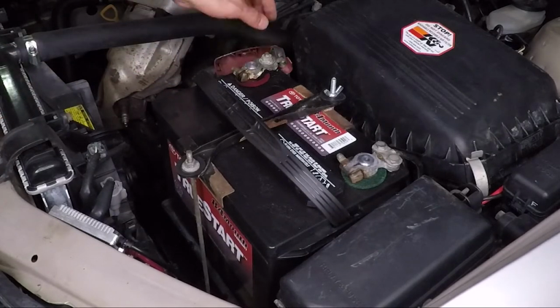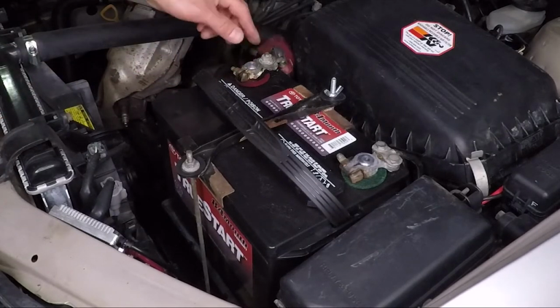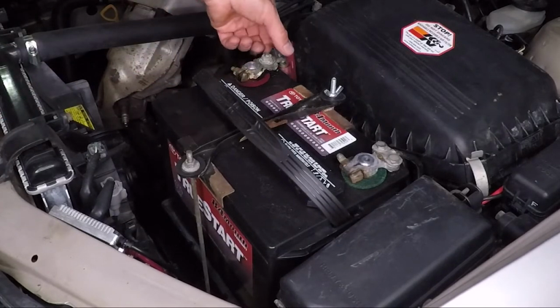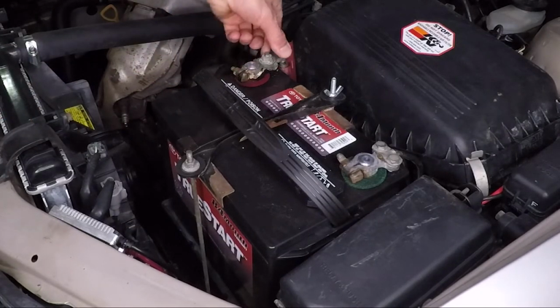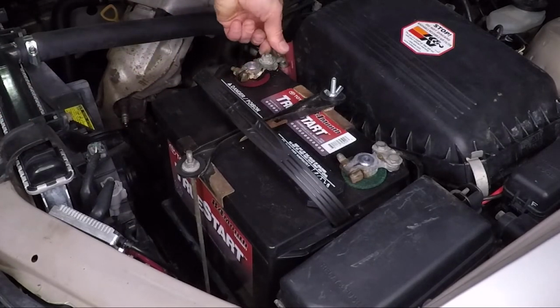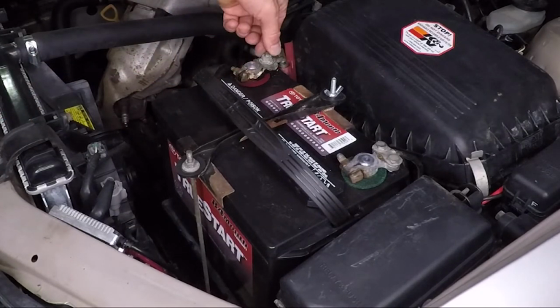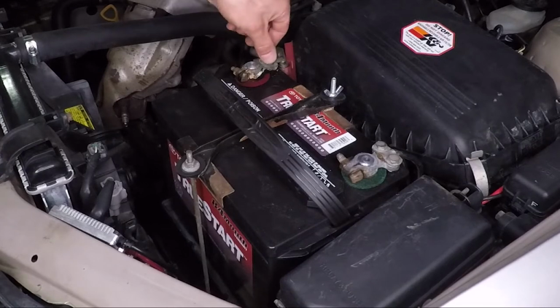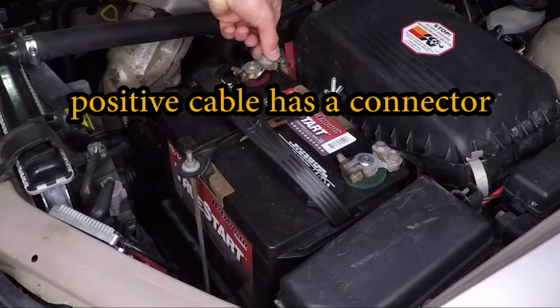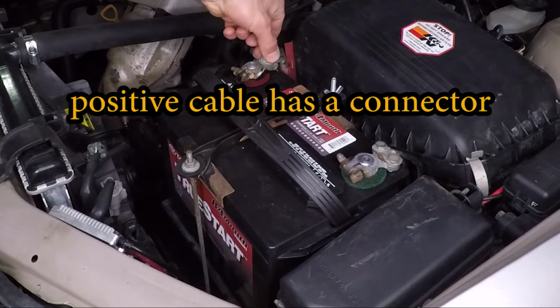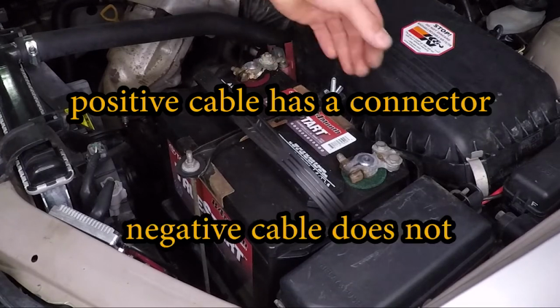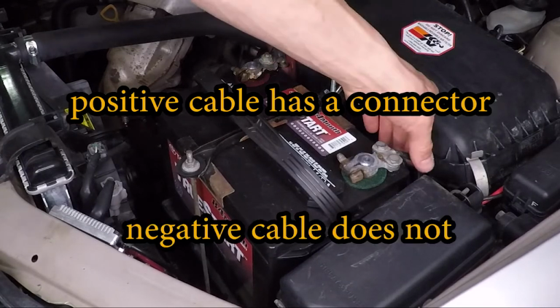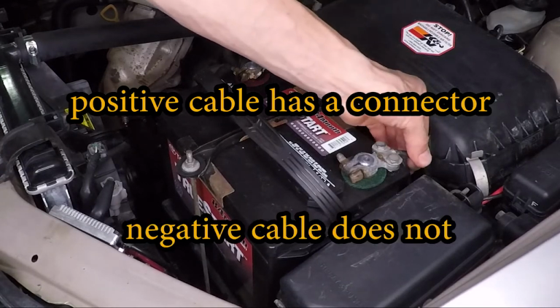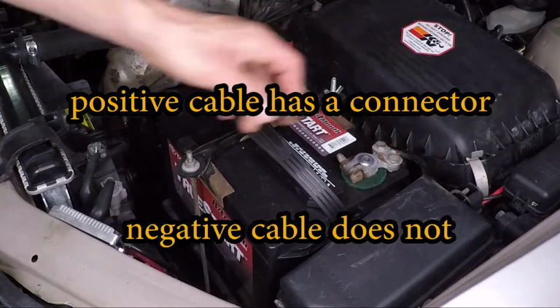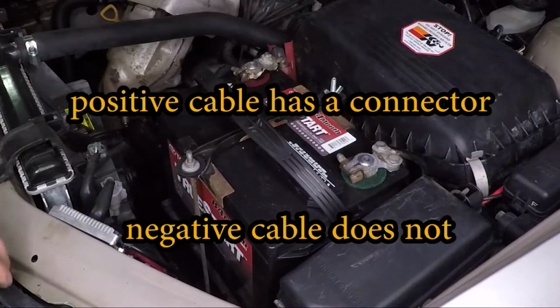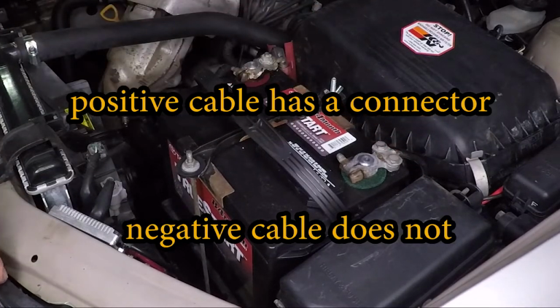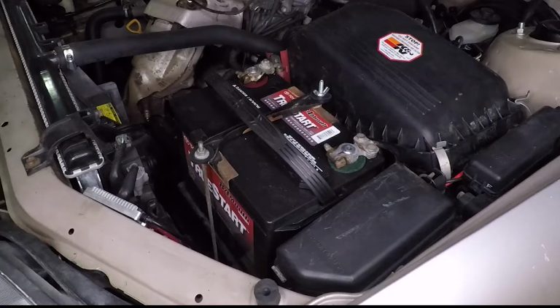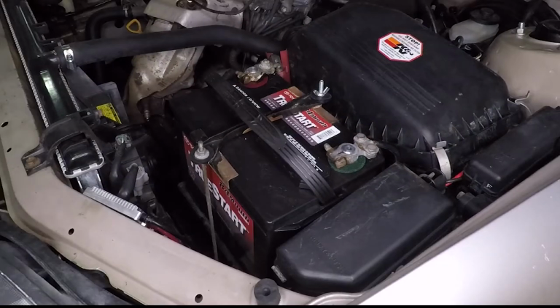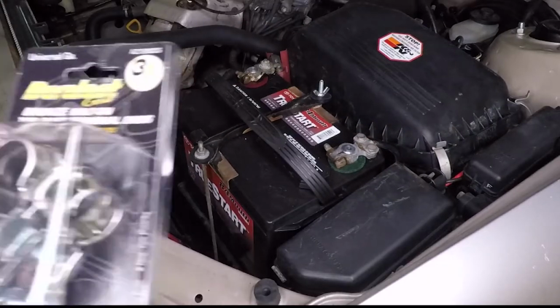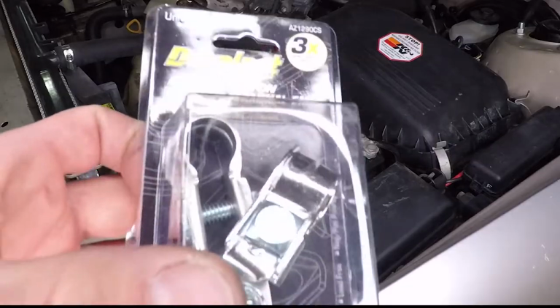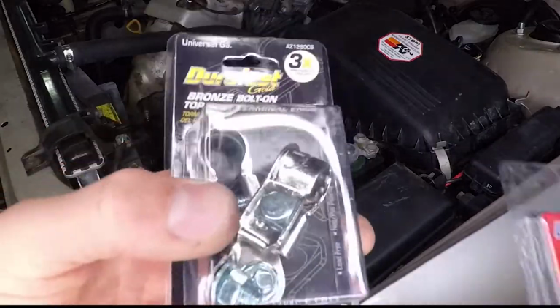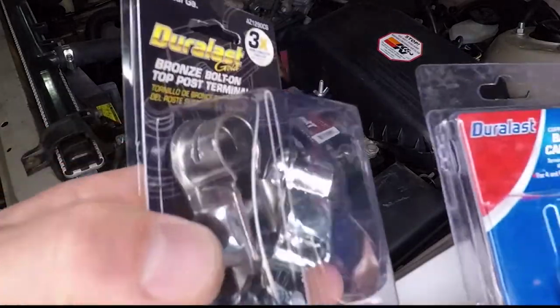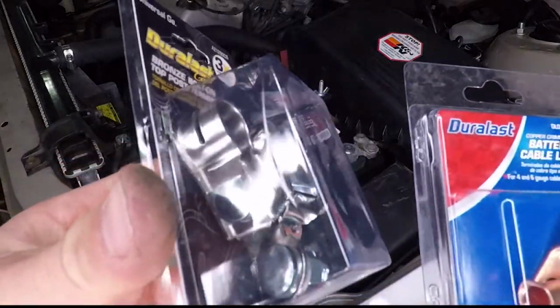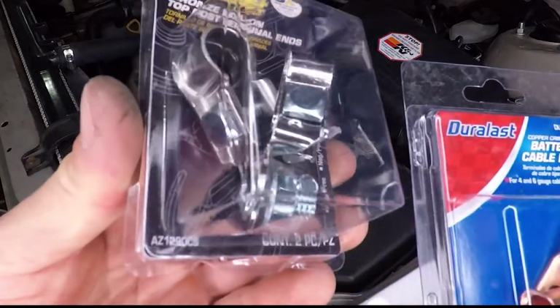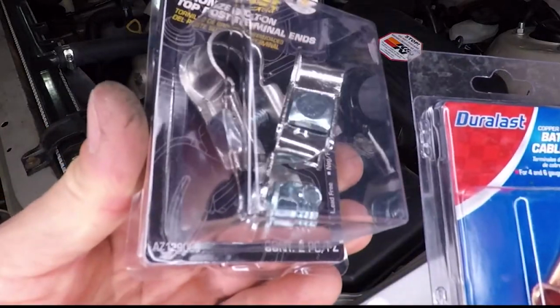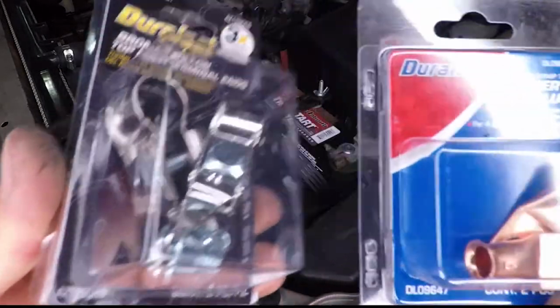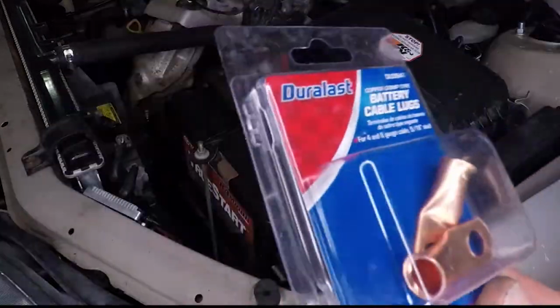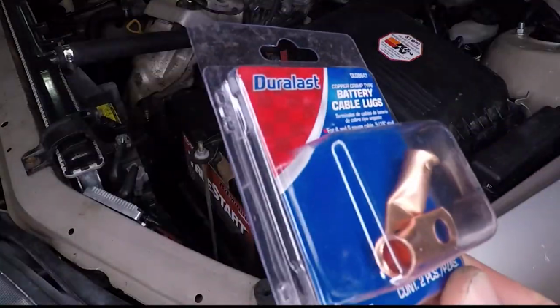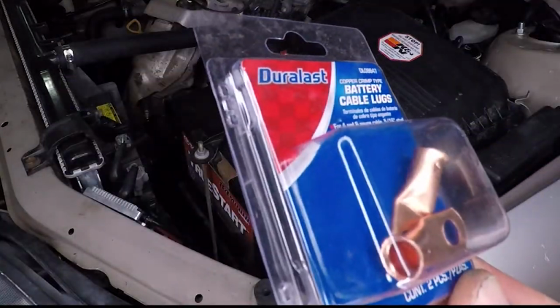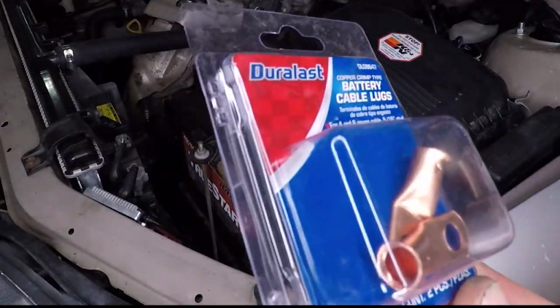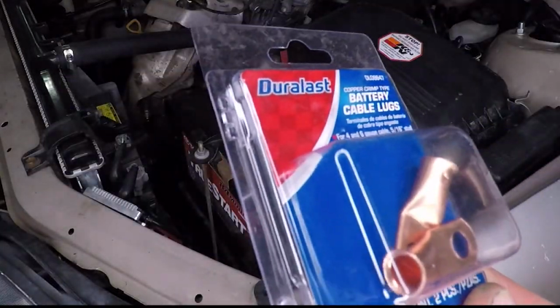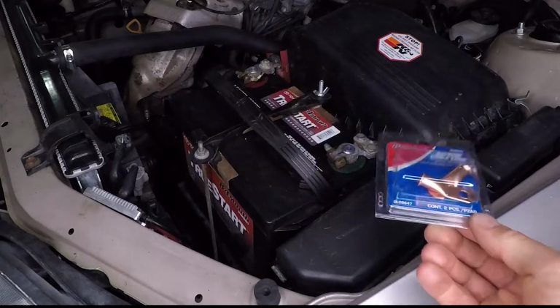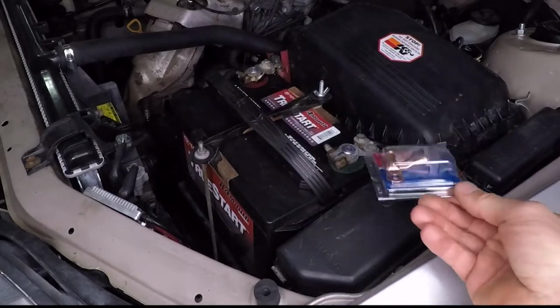Notice here, I already have a terminal with the wires, and here it's just bare wire. I went to the auto parts store and picked up OEM style terminals as well as some terminals for the wire on this side.